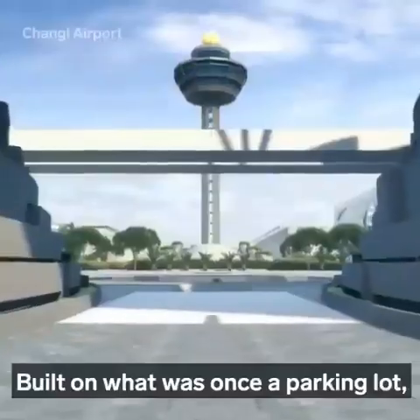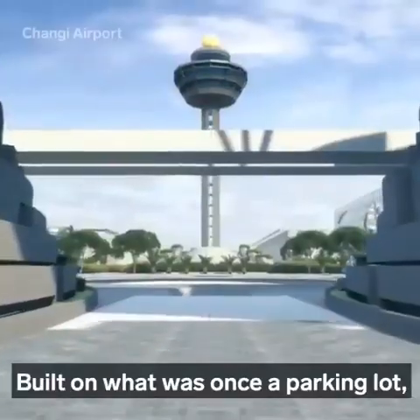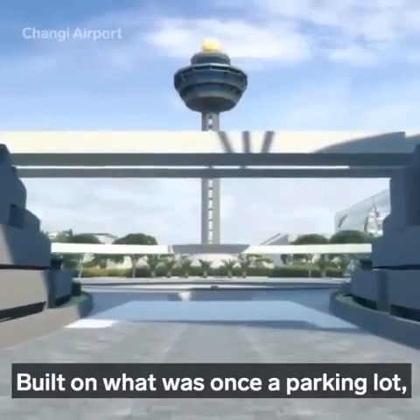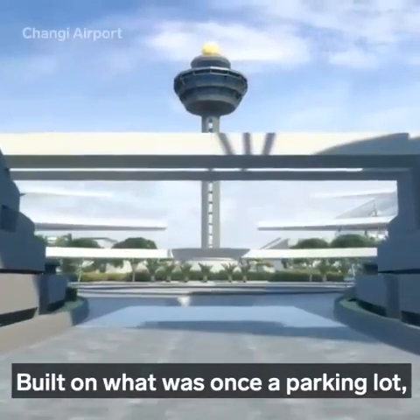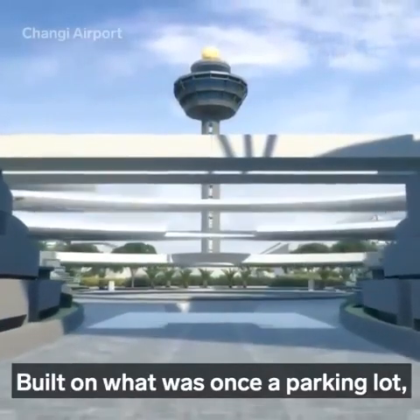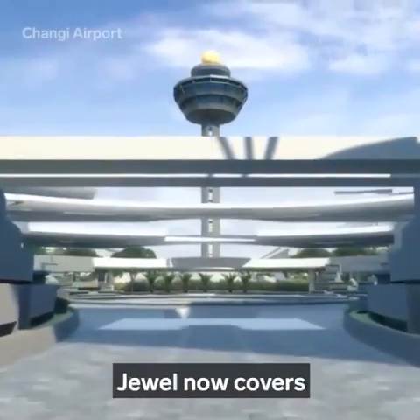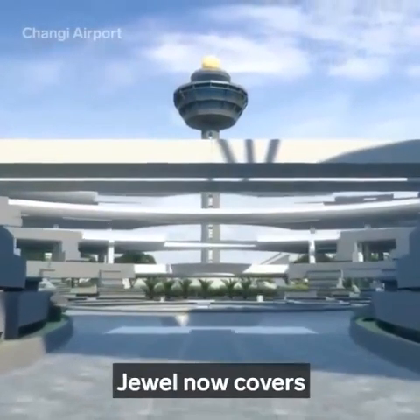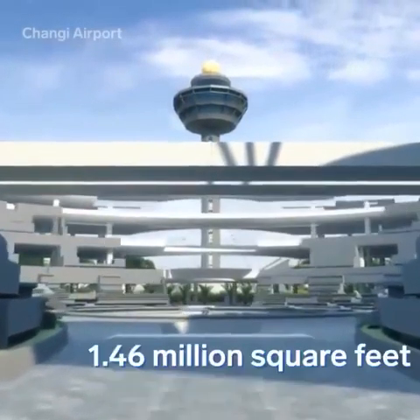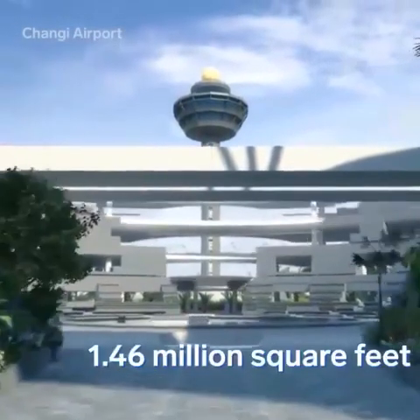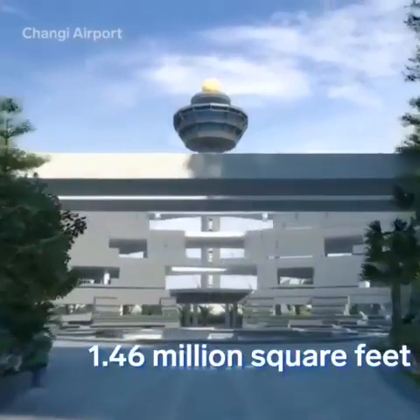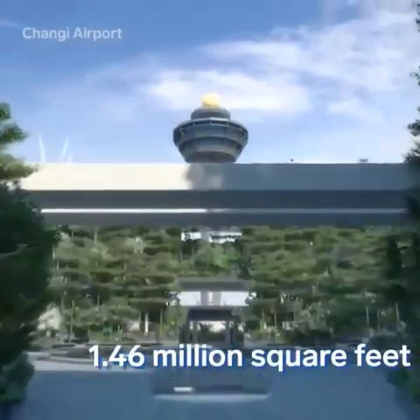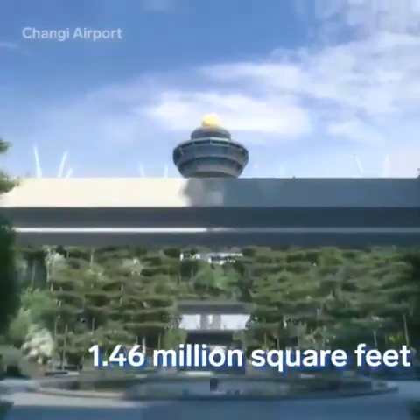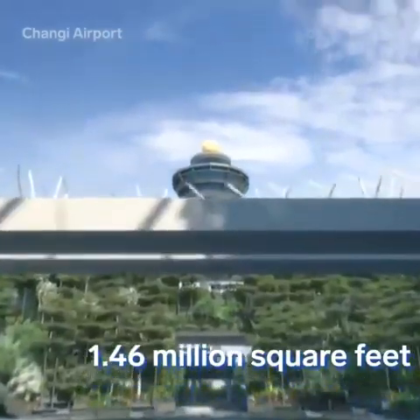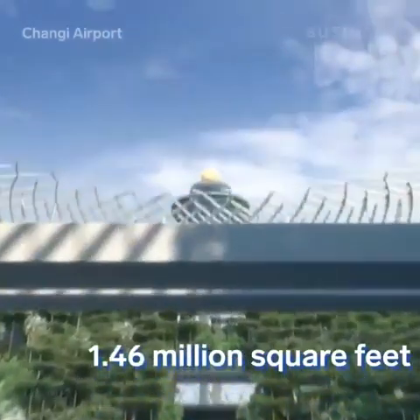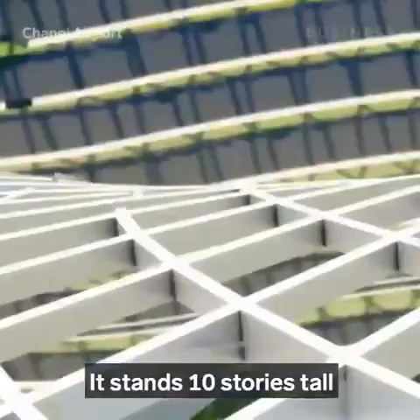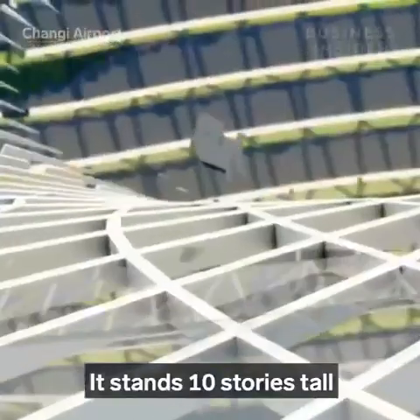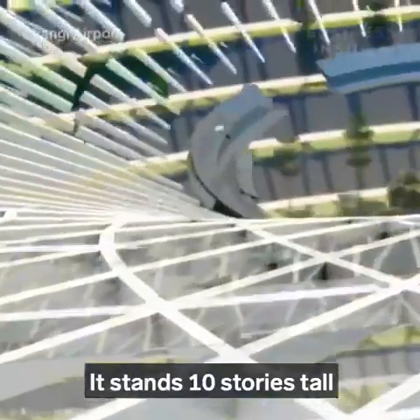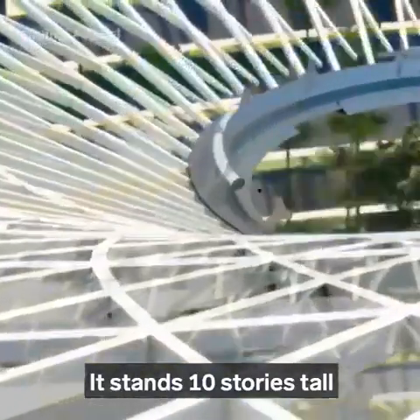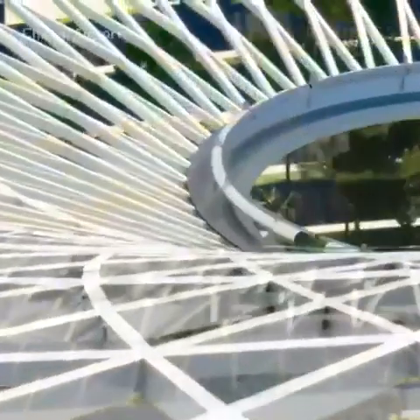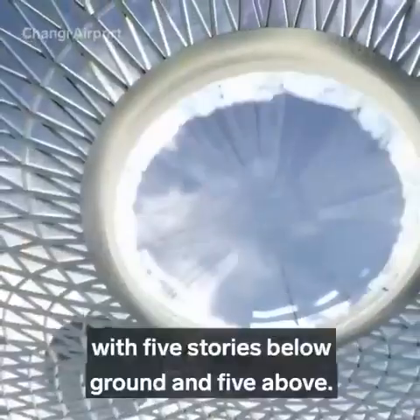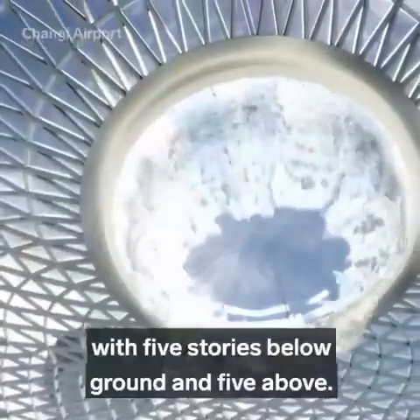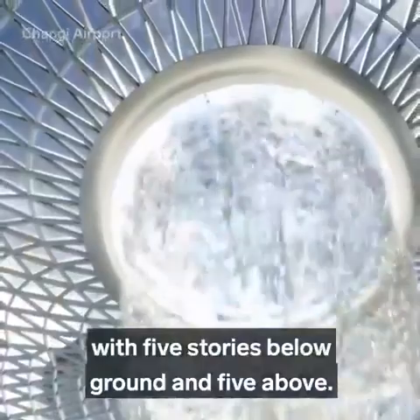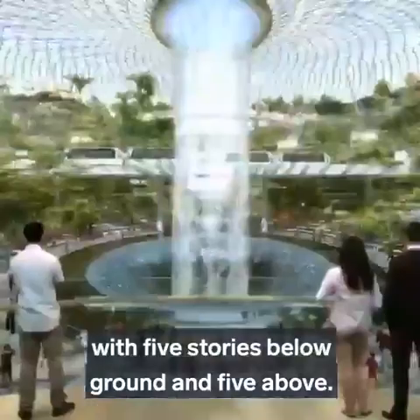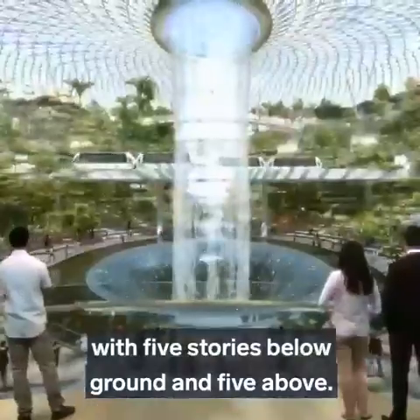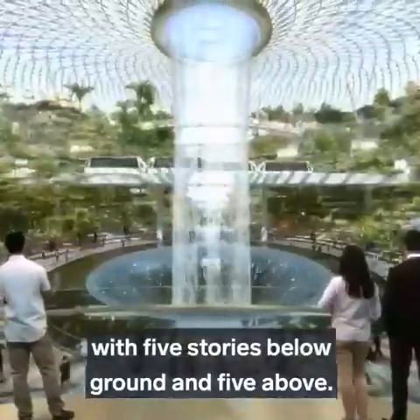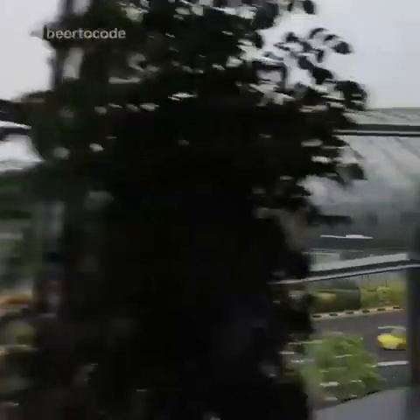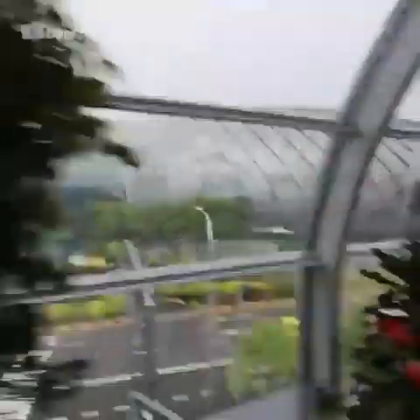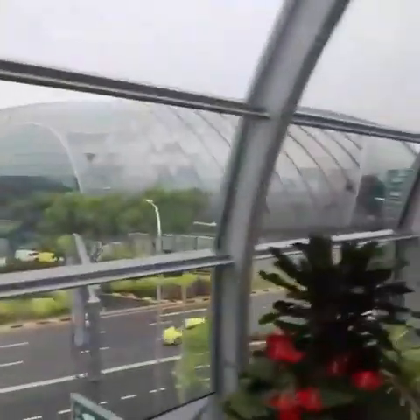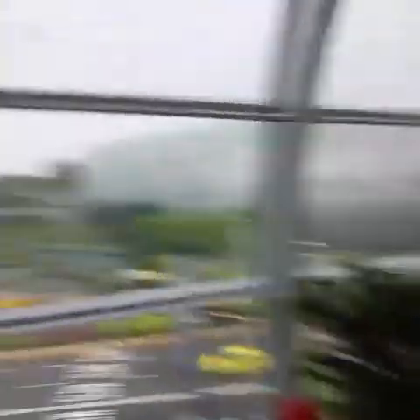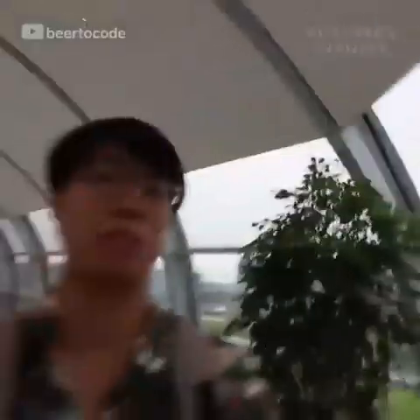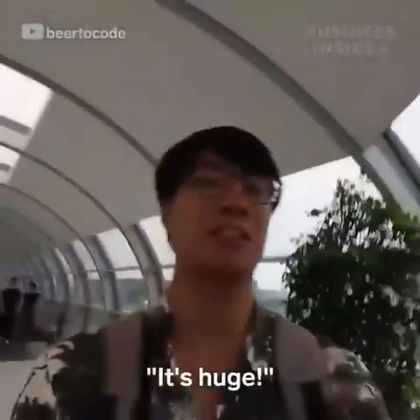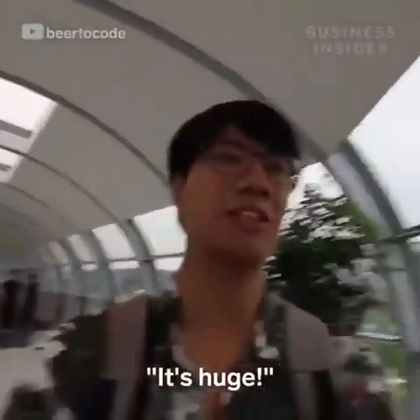Built on what was once a parking lot, Jewel now covers 1.46 million square feet. It stands 10 stories tall, with five stories below ground and five above. It's huge.